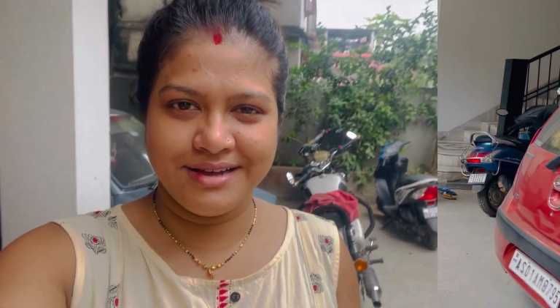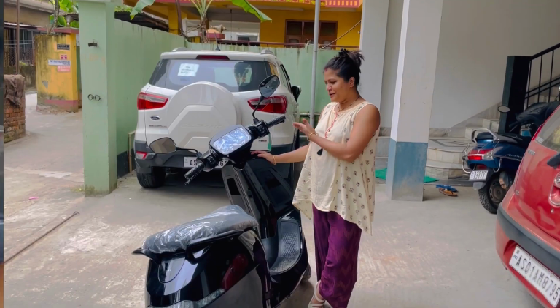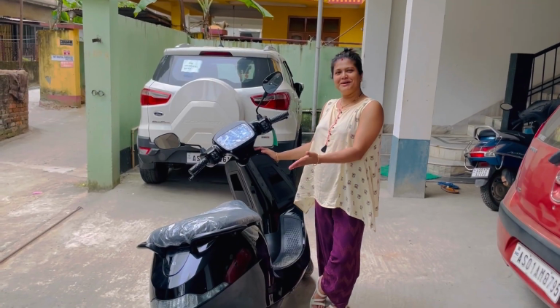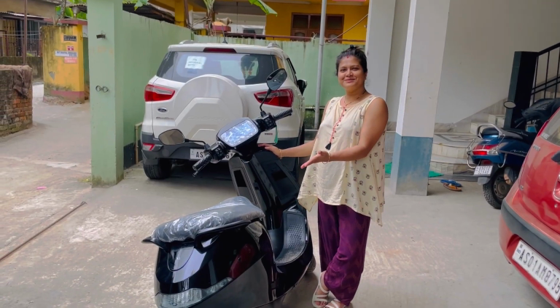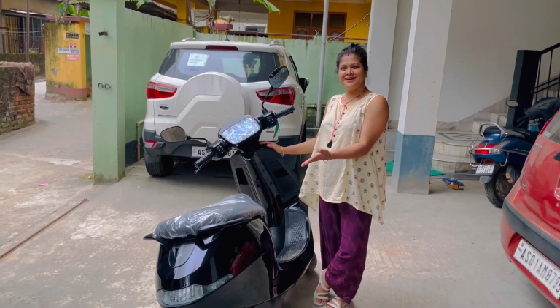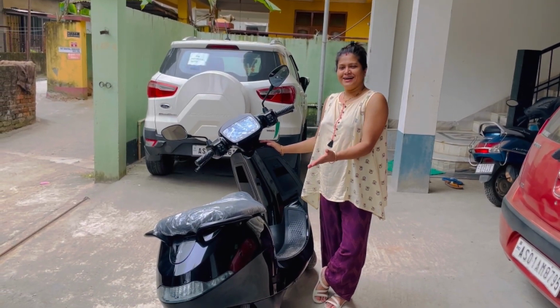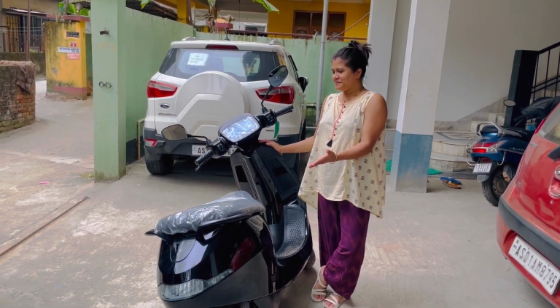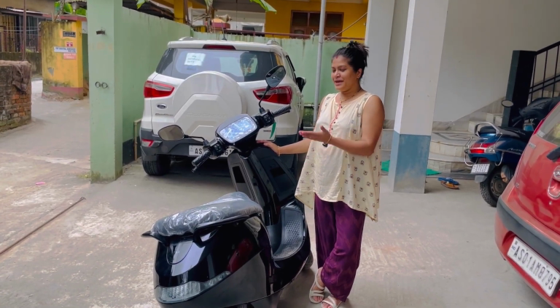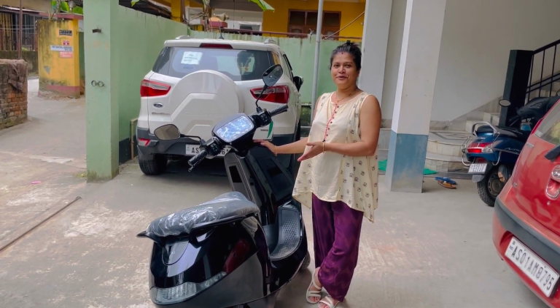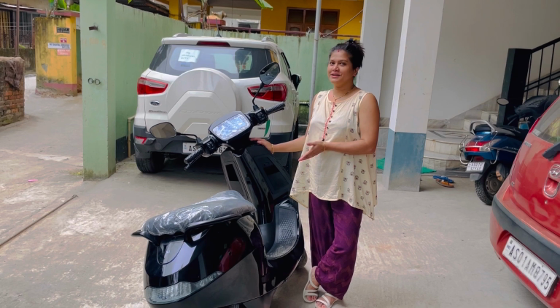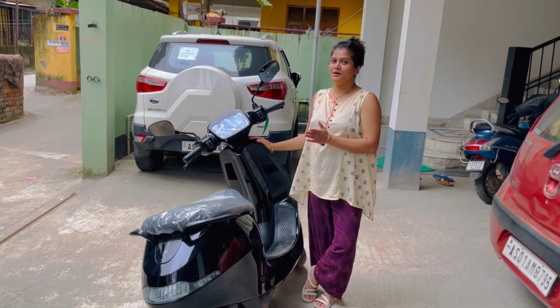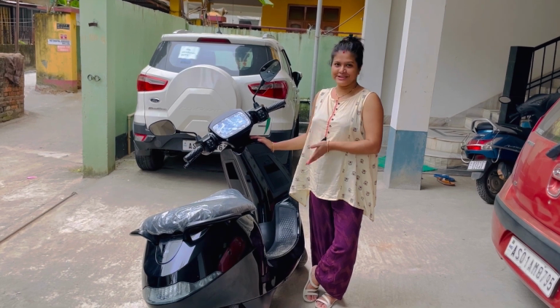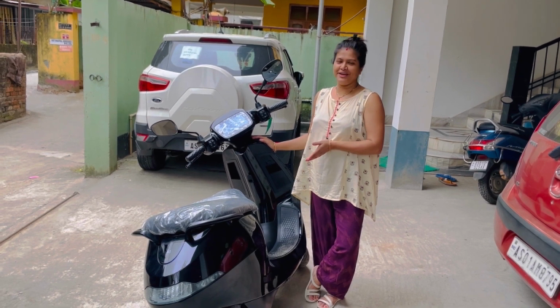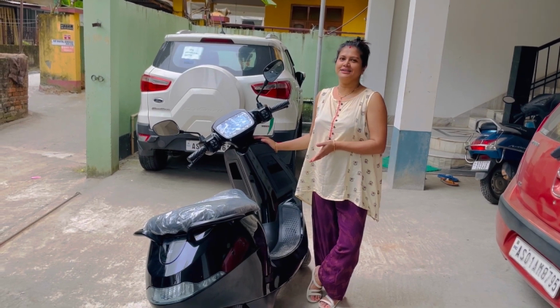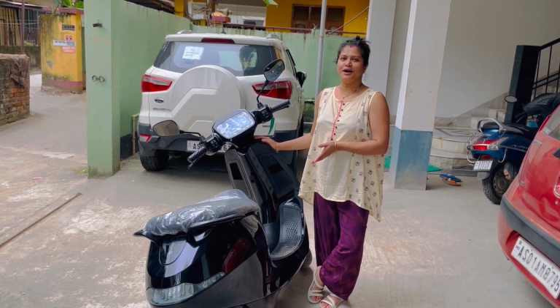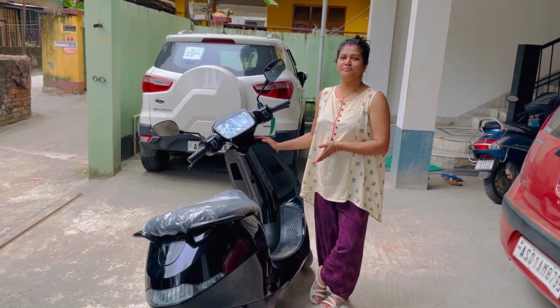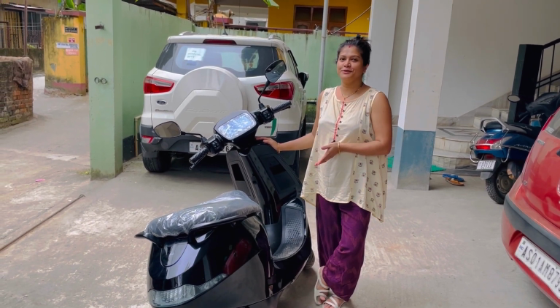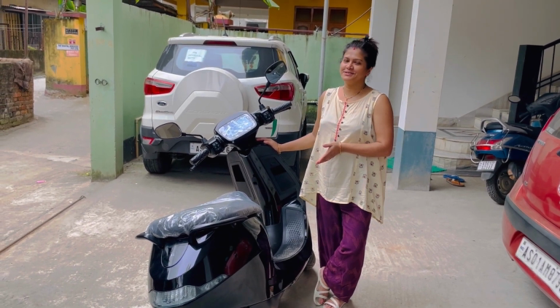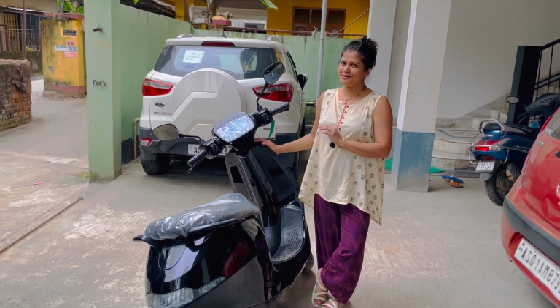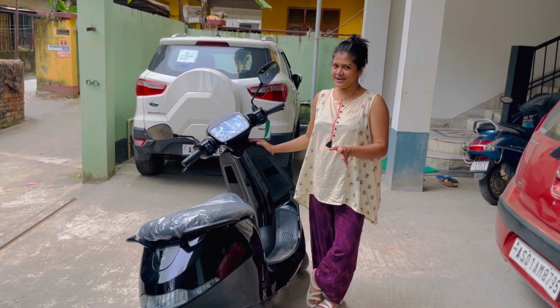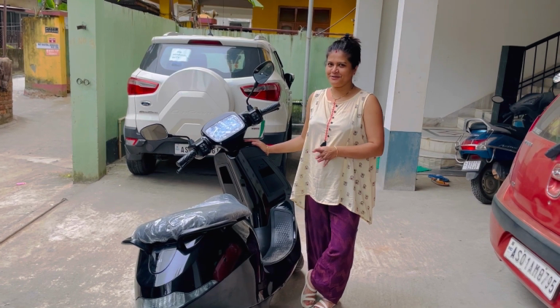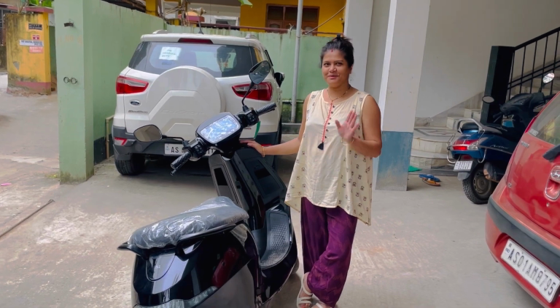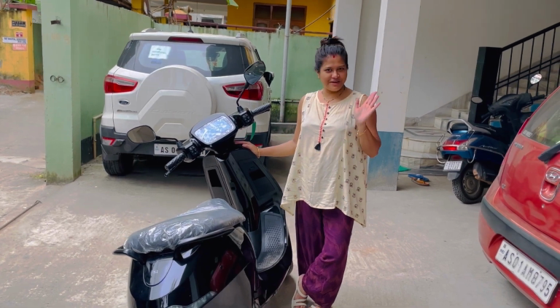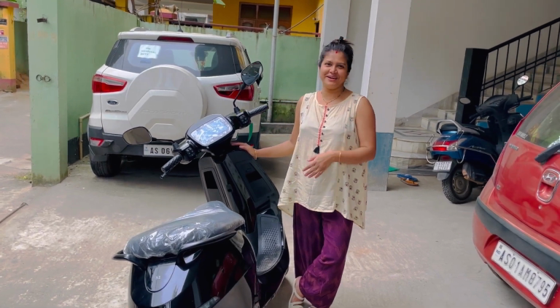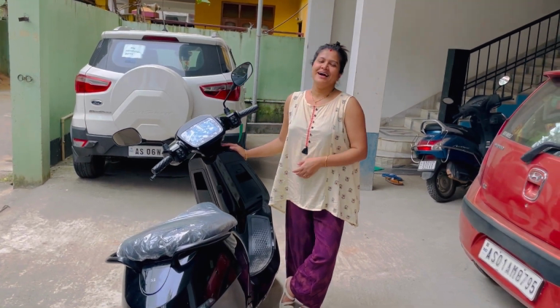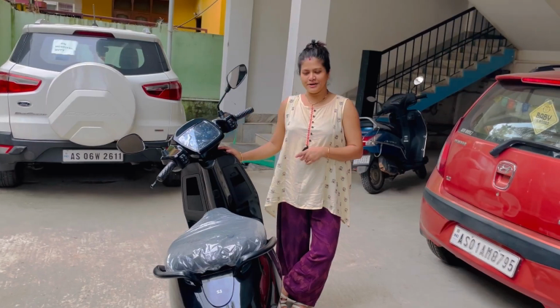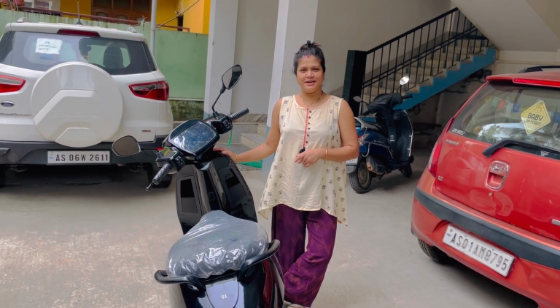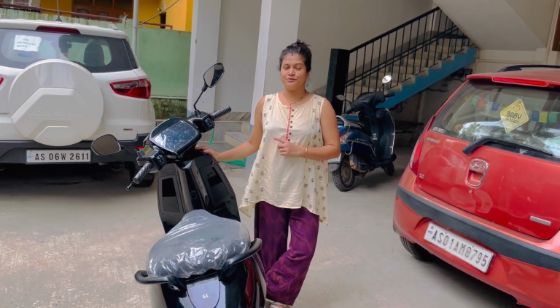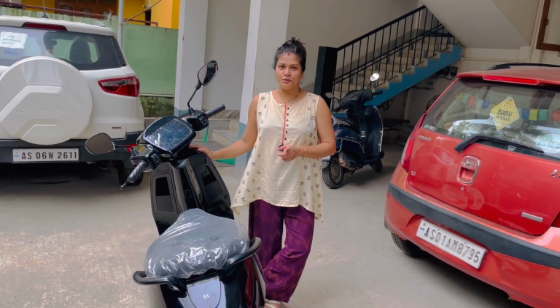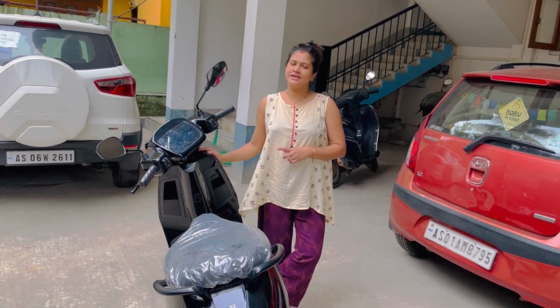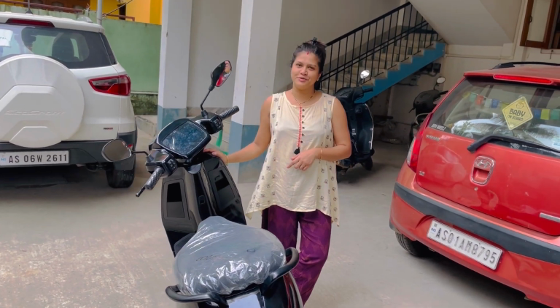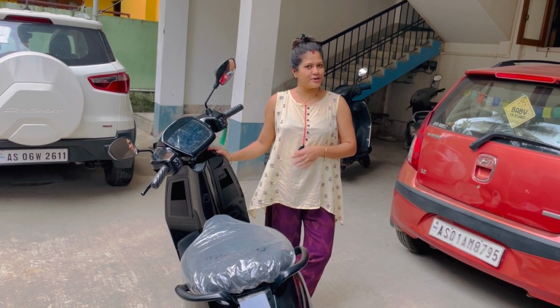This is our Ola scooter. This is our electric vehicle, so we don't have to go to a petrol pump.